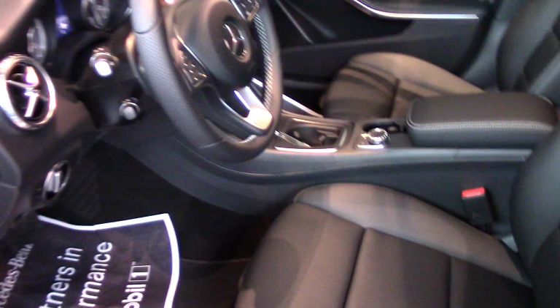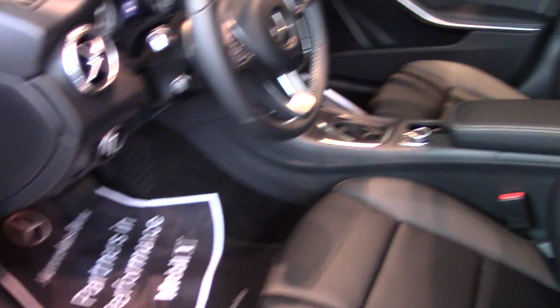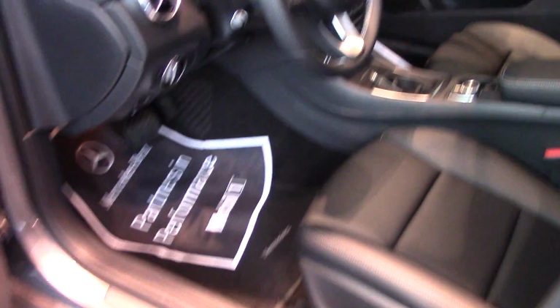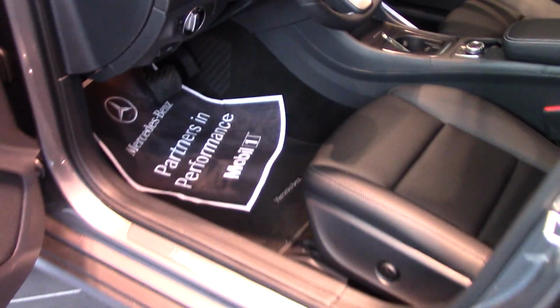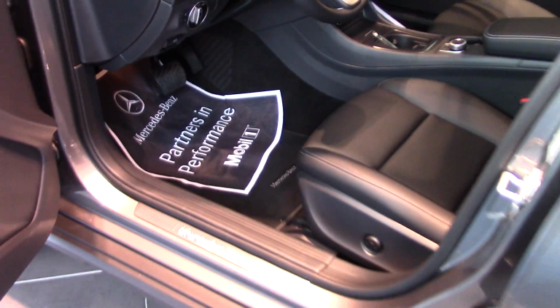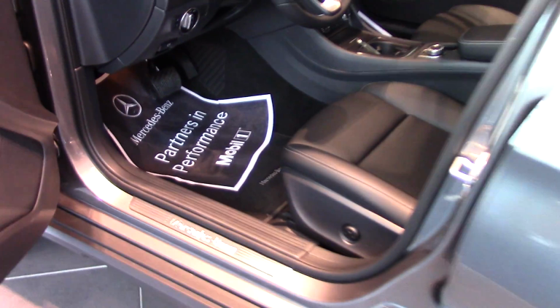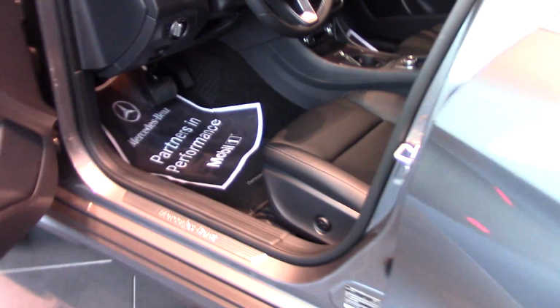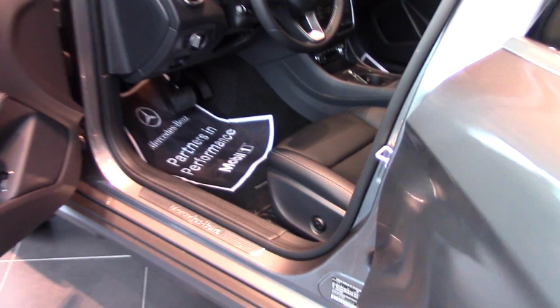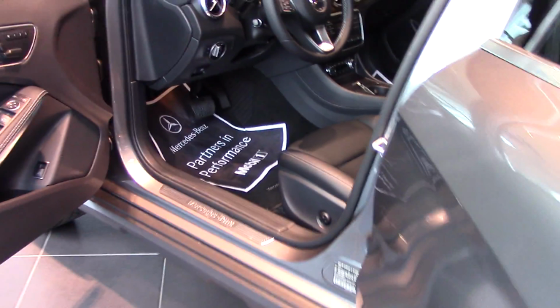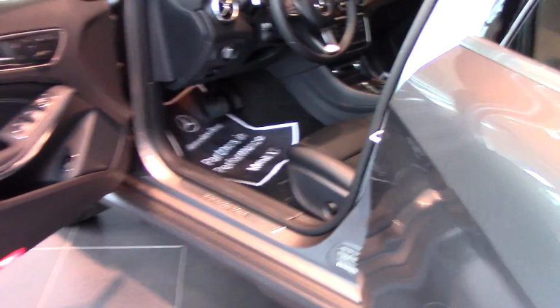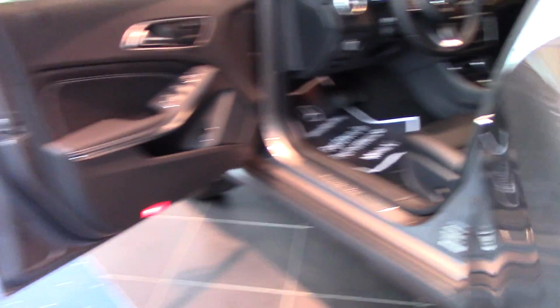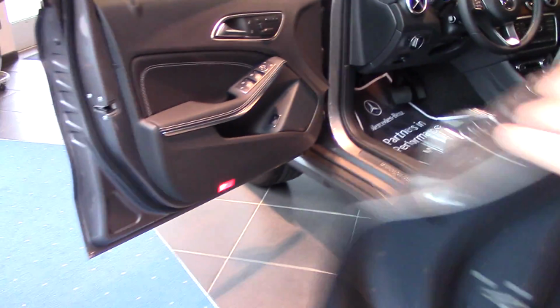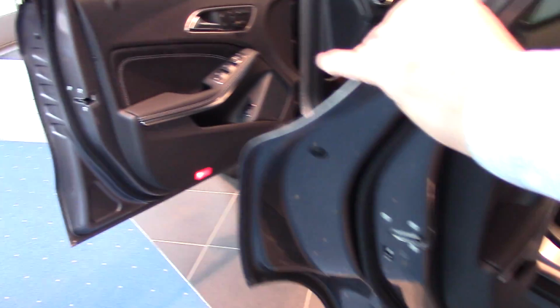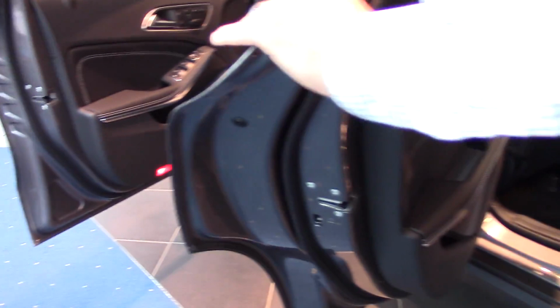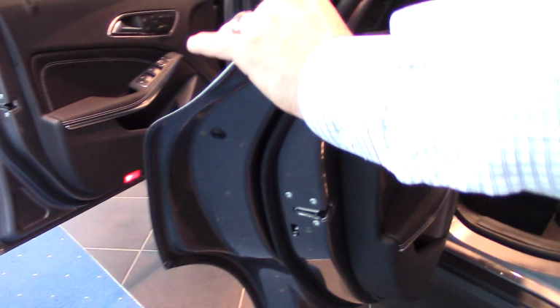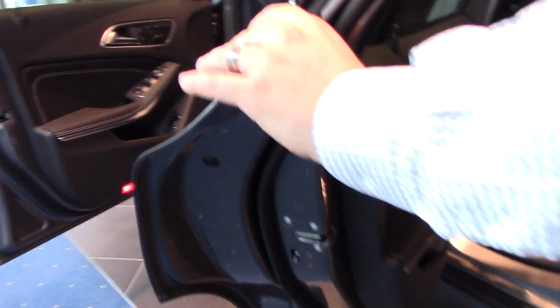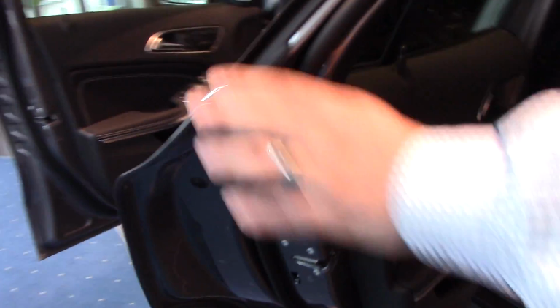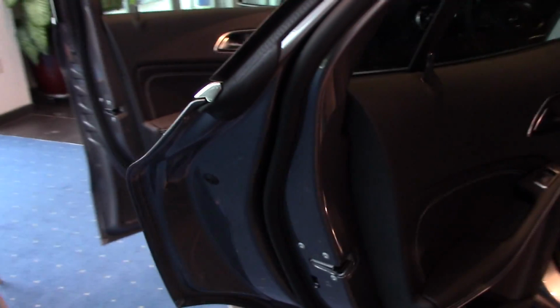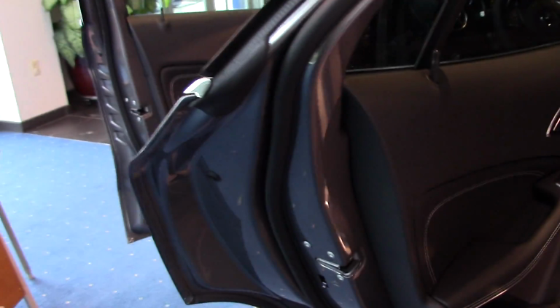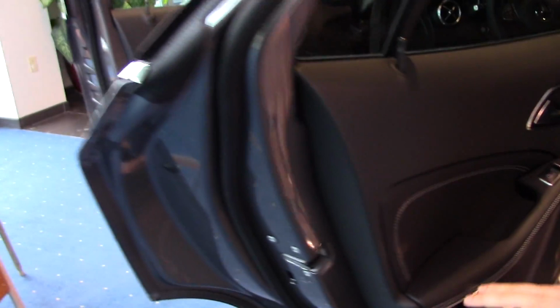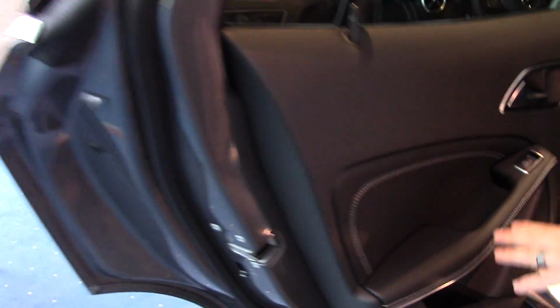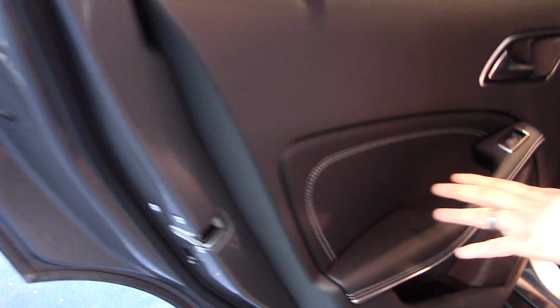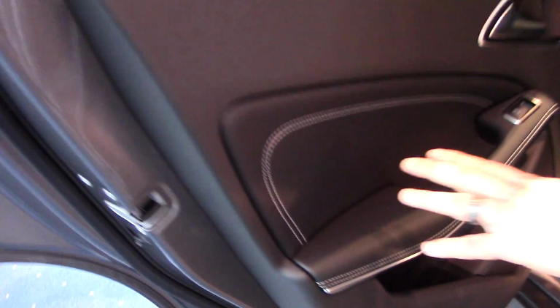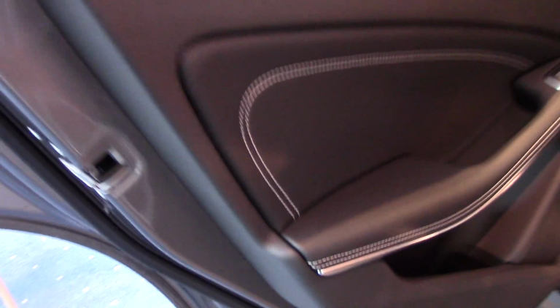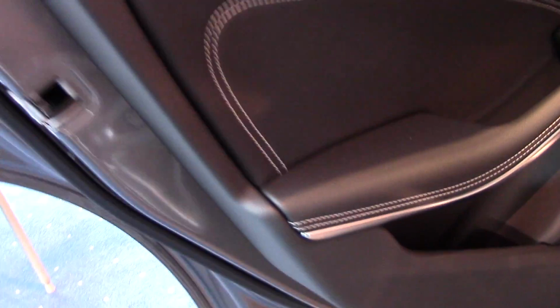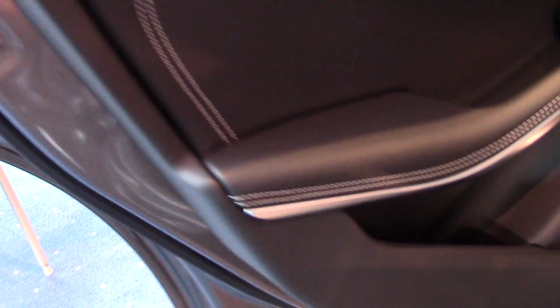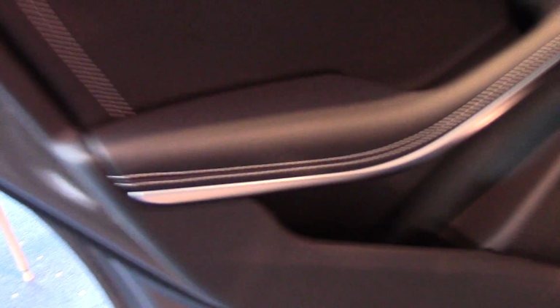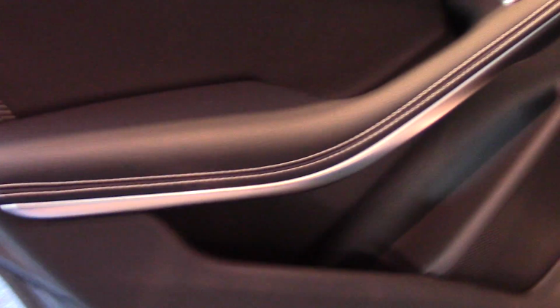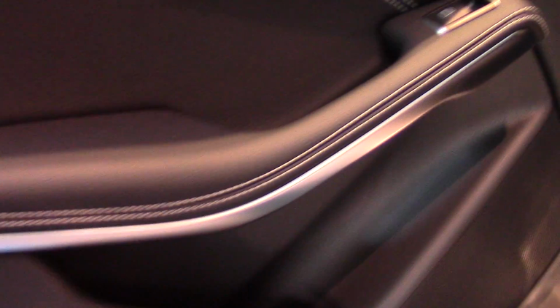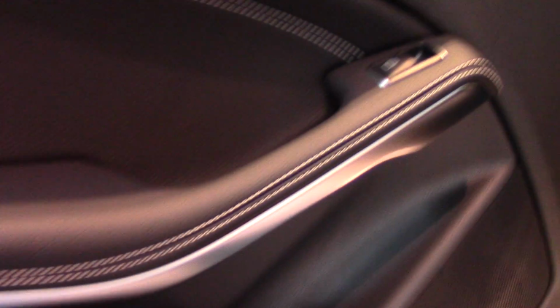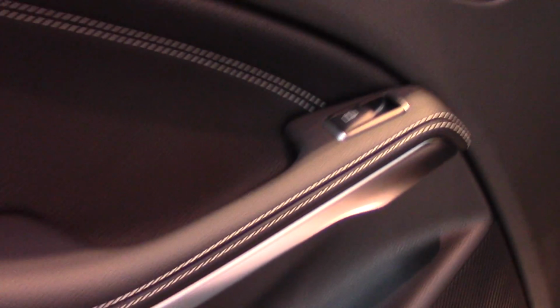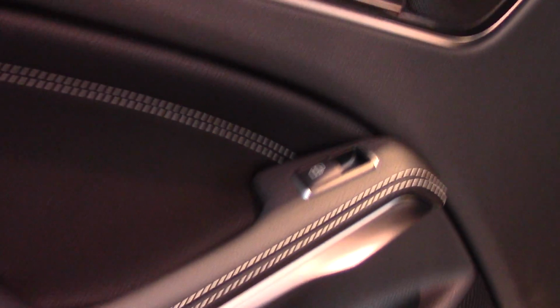I'll show you the room in the back seat here as well. Really nice offset stitching here — notice the fit and finish.